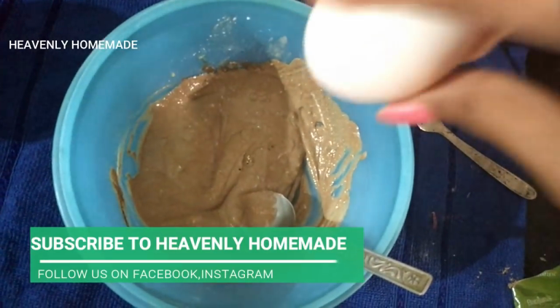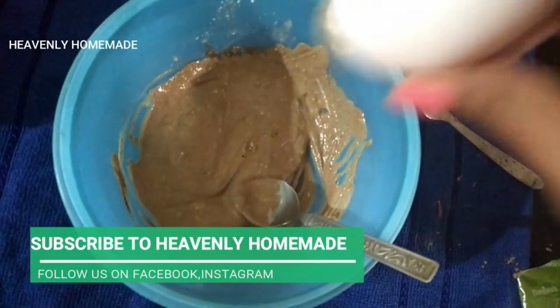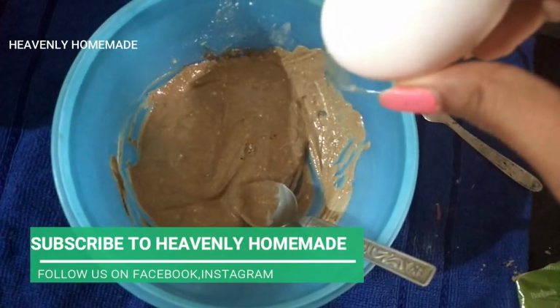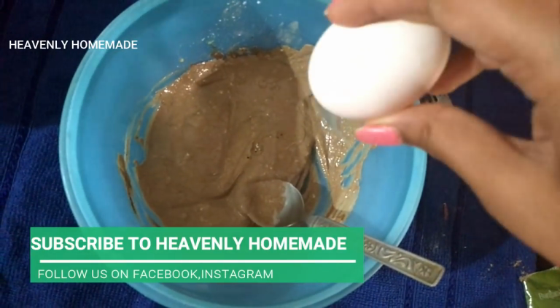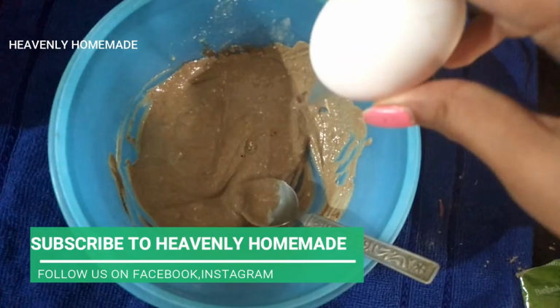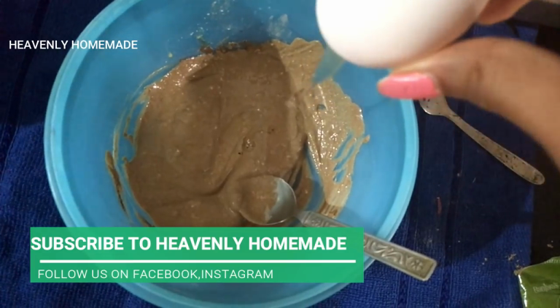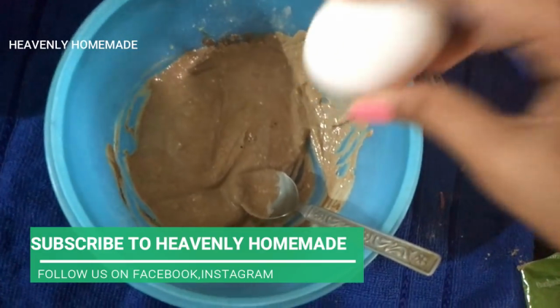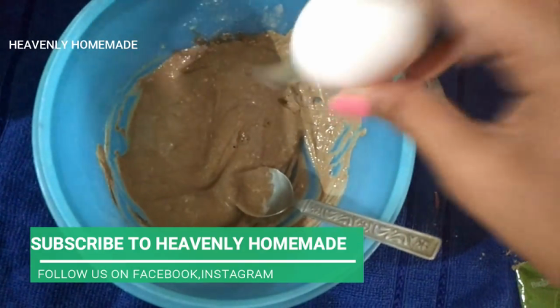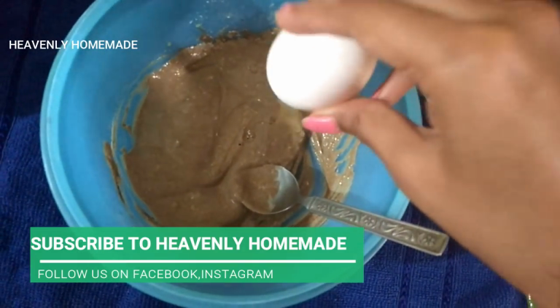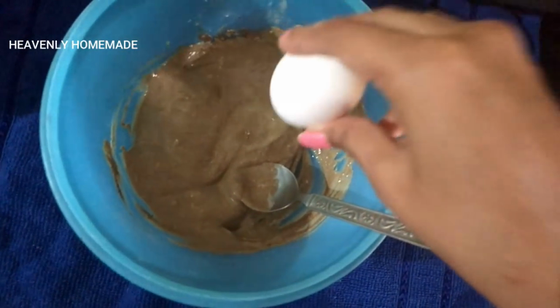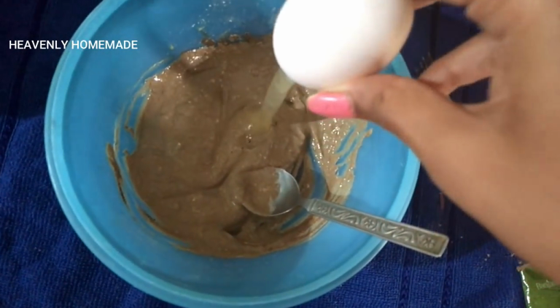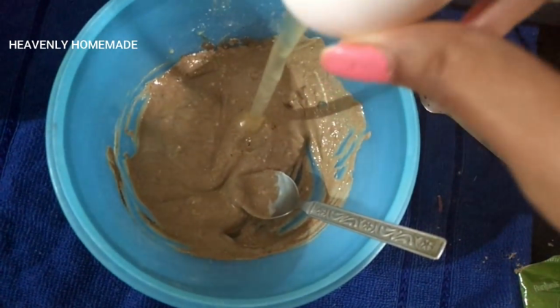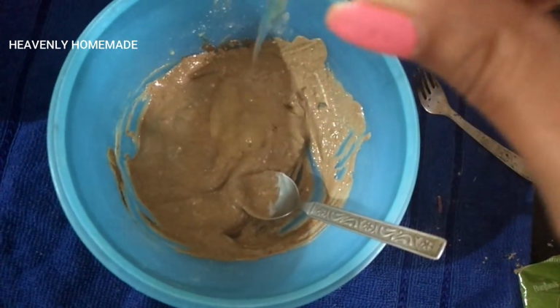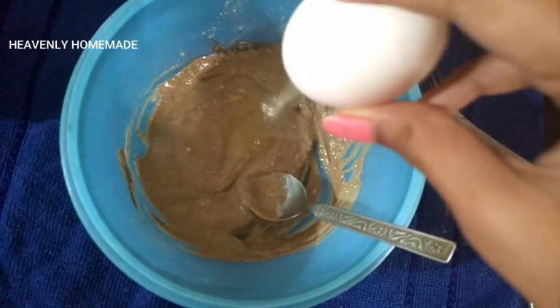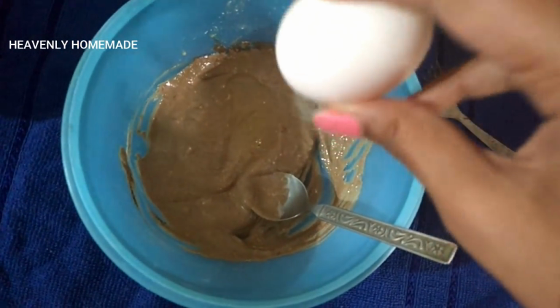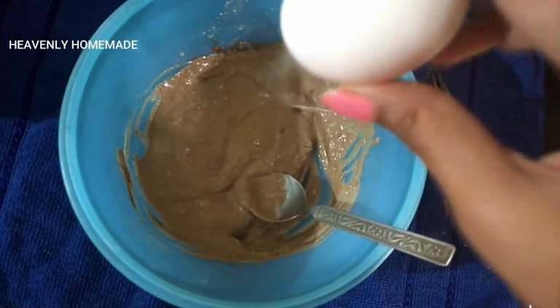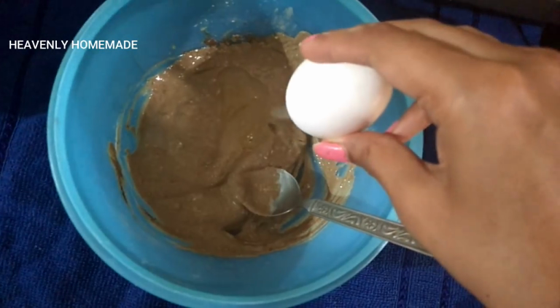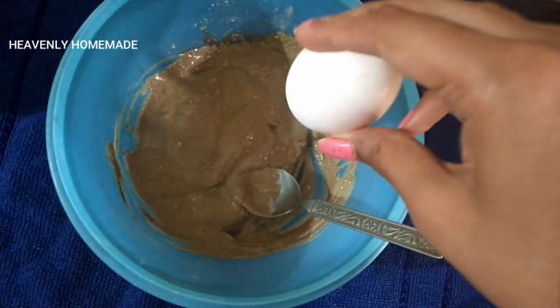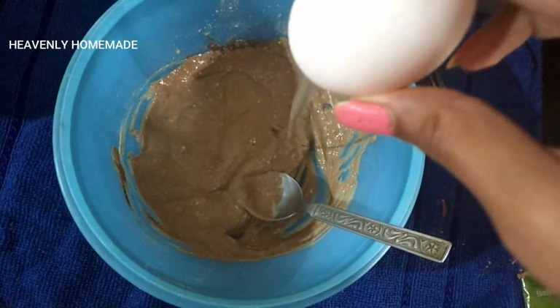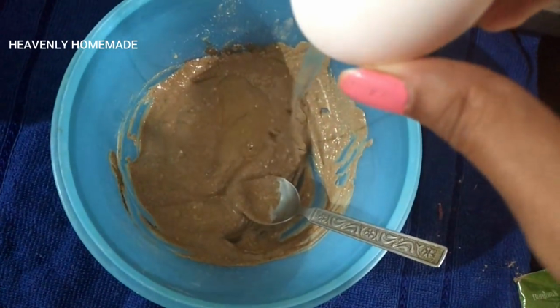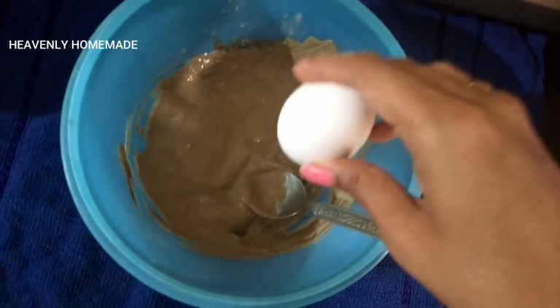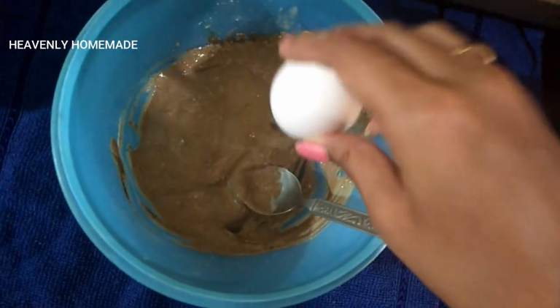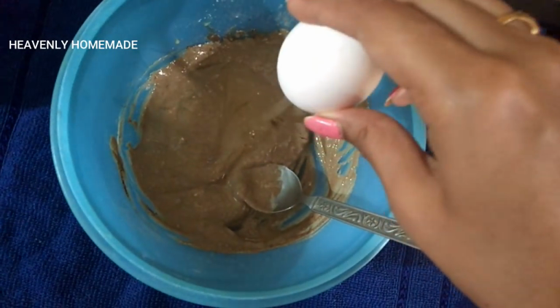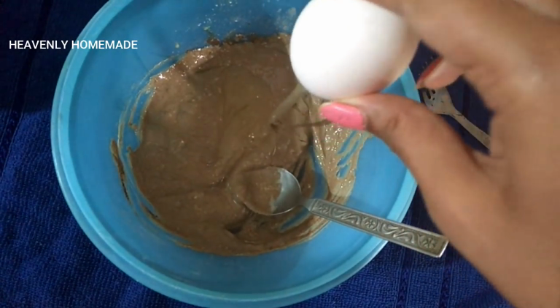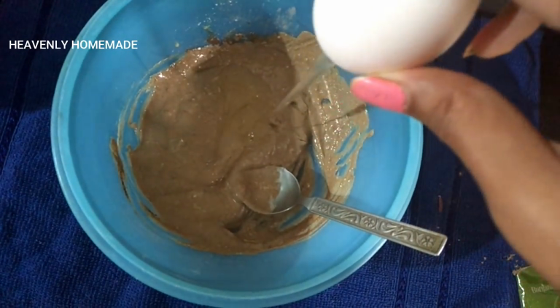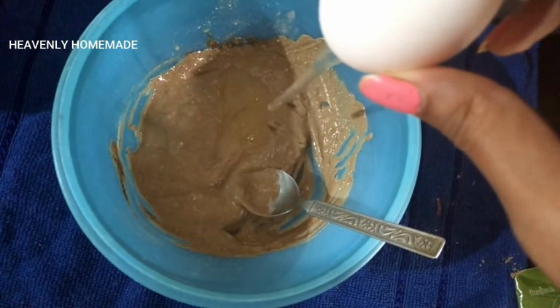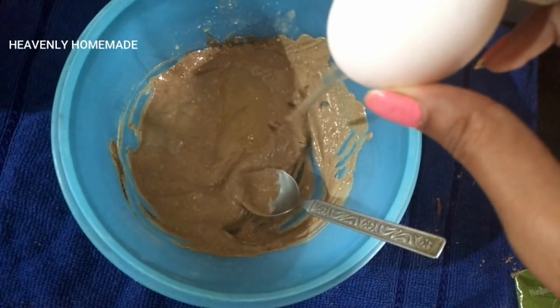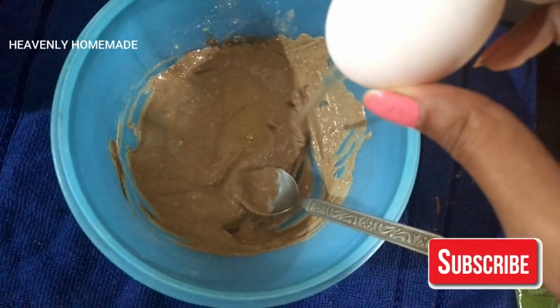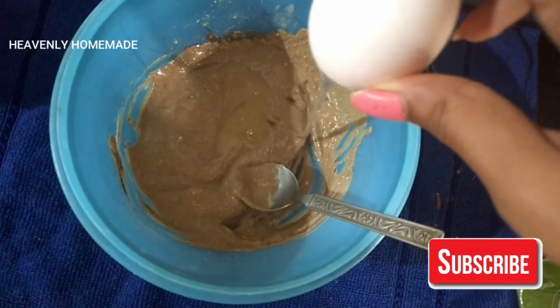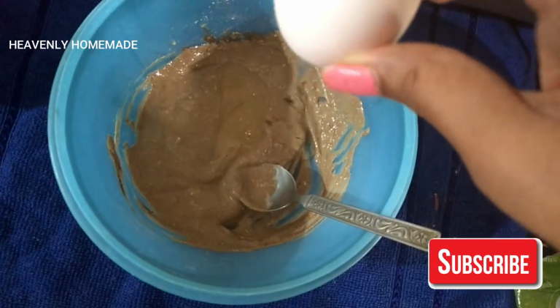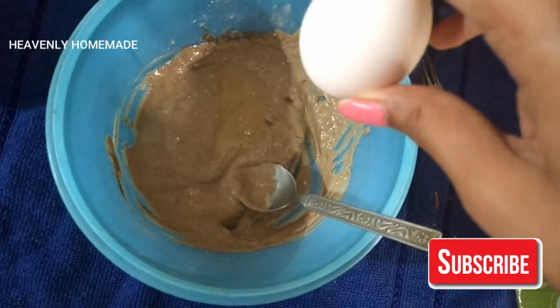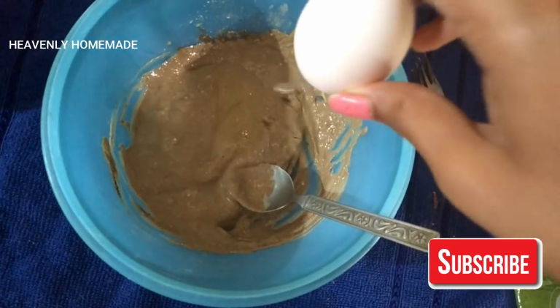Now we add a little egg white. The egg white gives a nice conditioning effect — it is a nice natural conditioner.